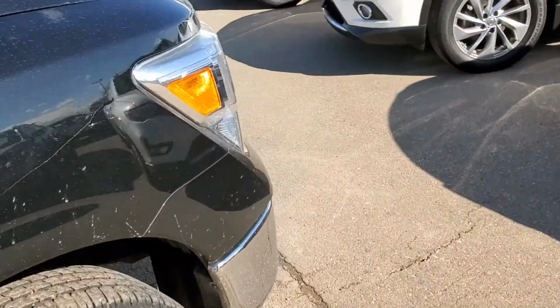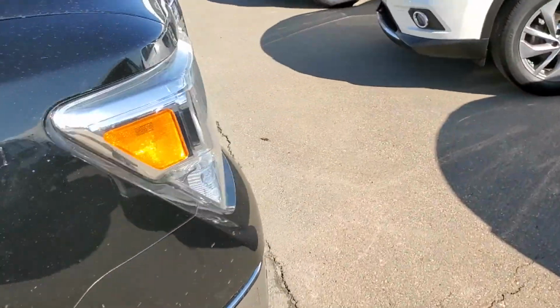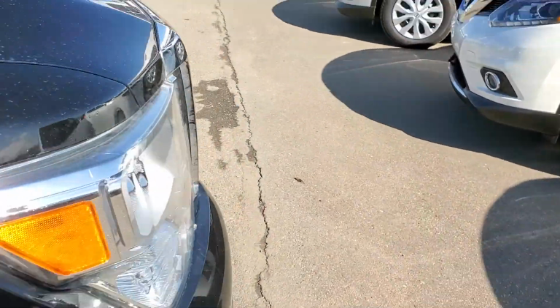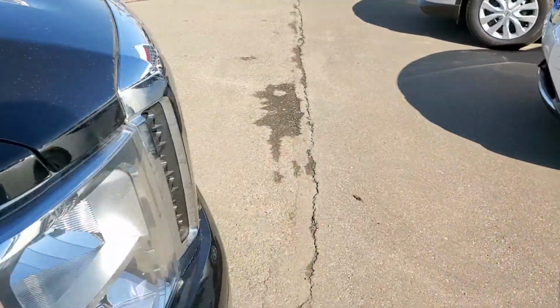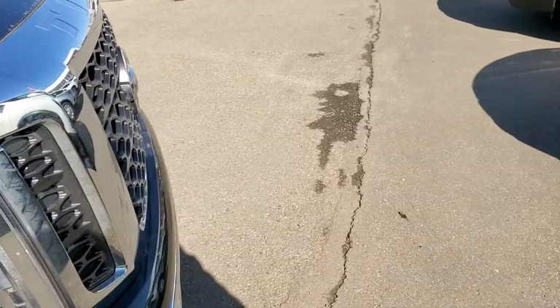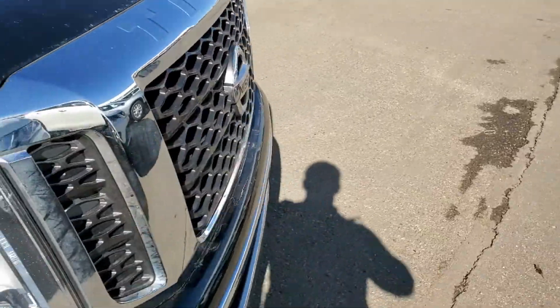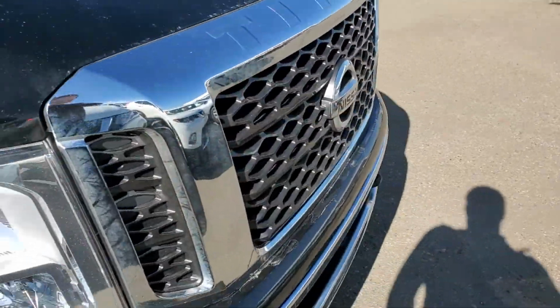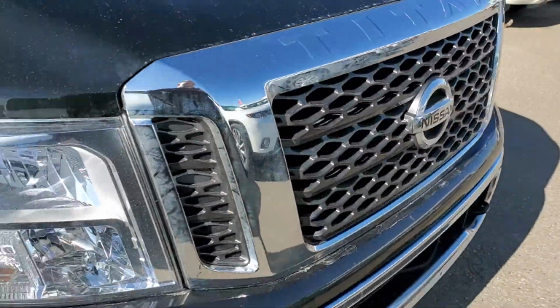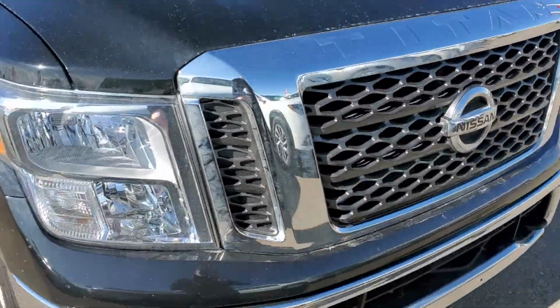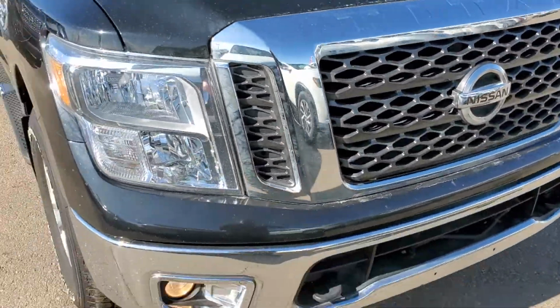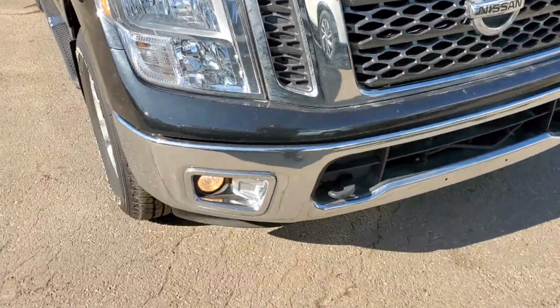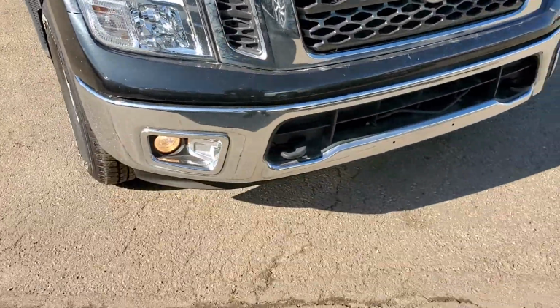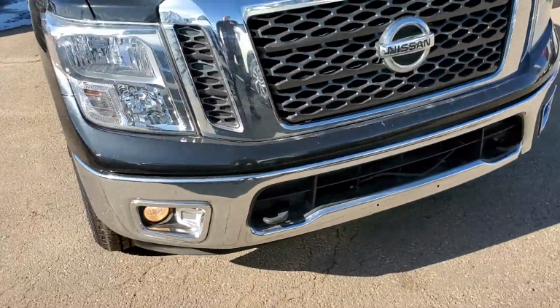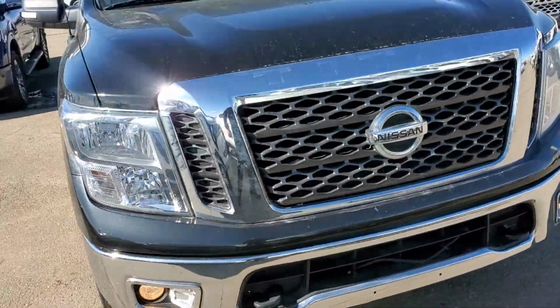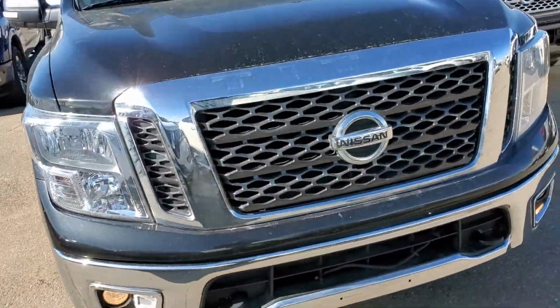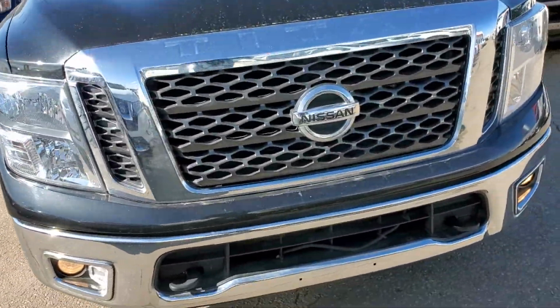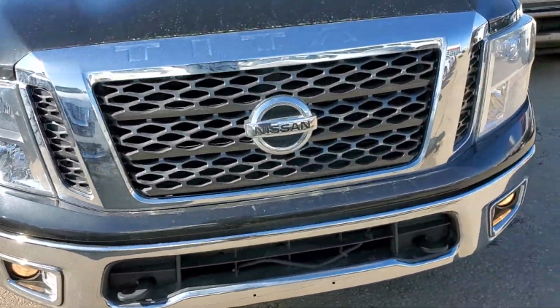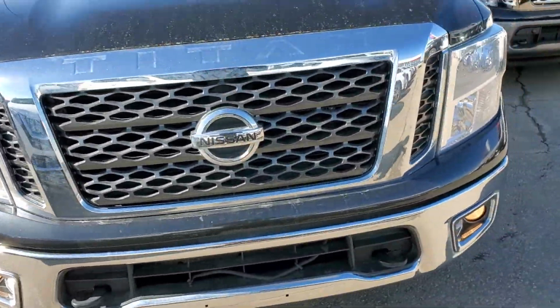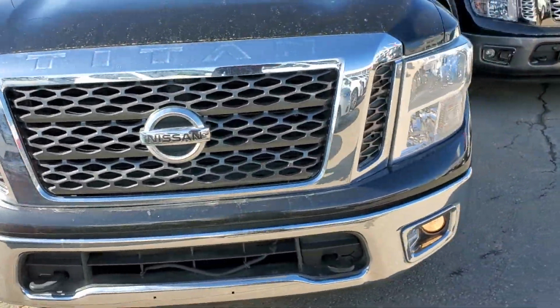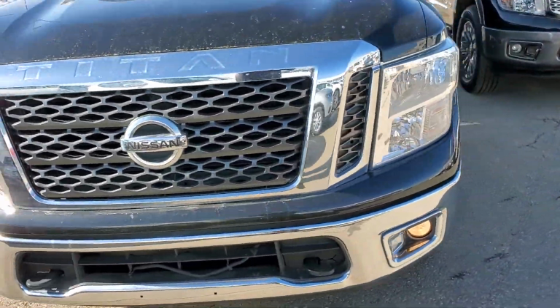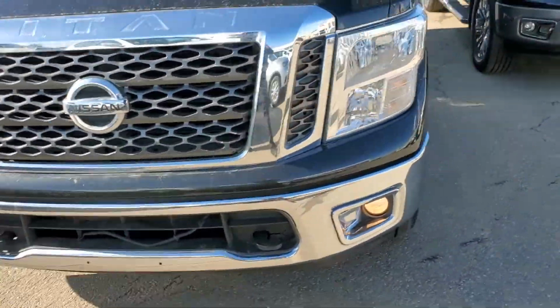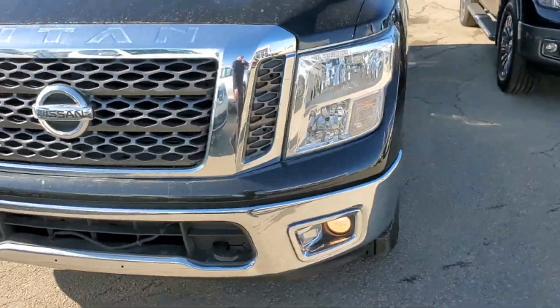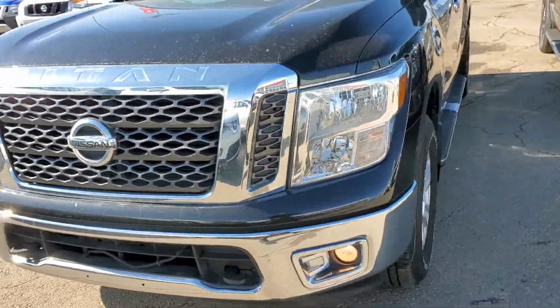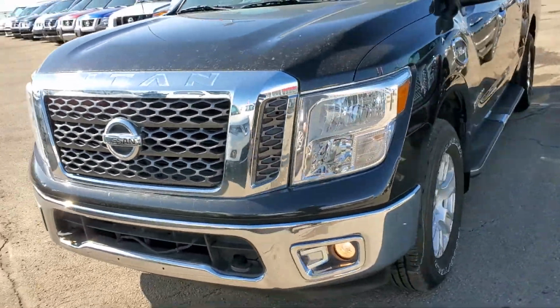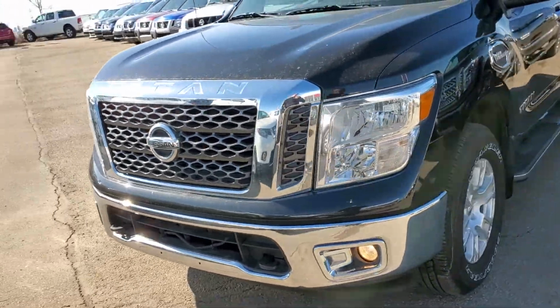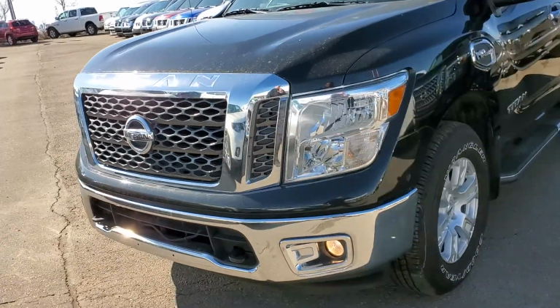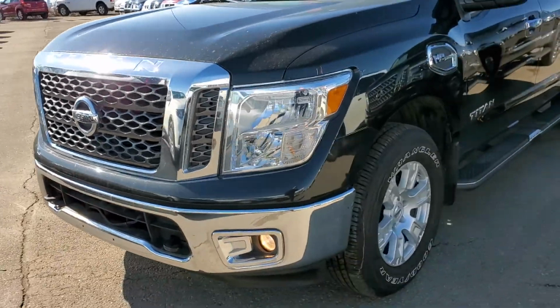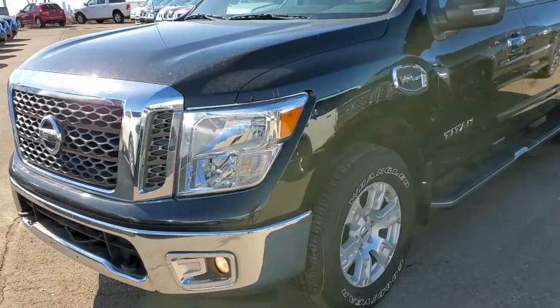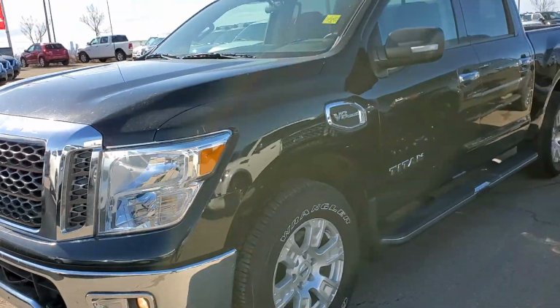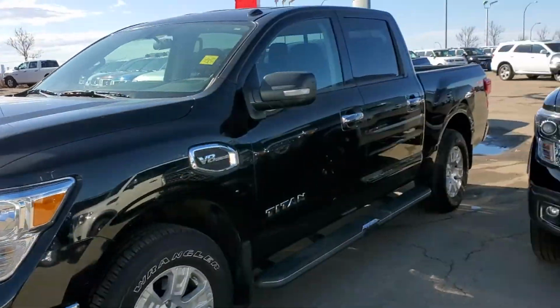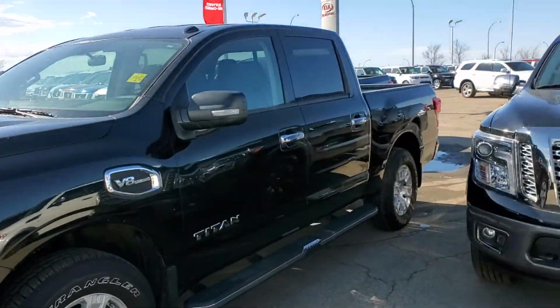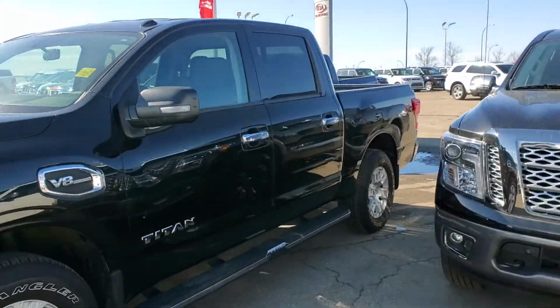I'm just going to work my way around to the driver's side to give you one more view of the front as well — nice aggressive looking front grille, aggressive stance.